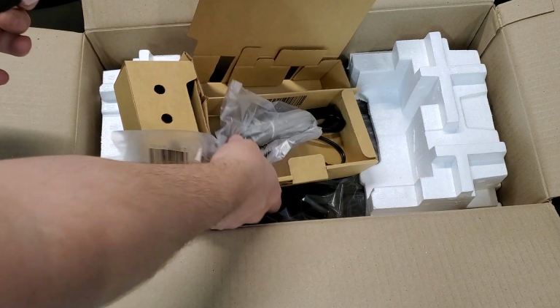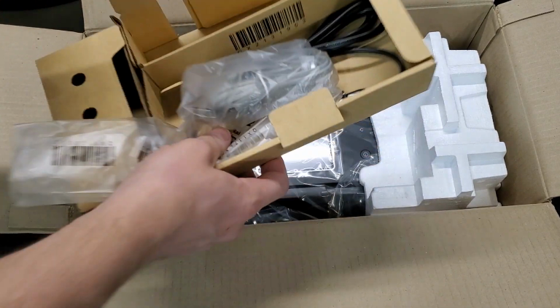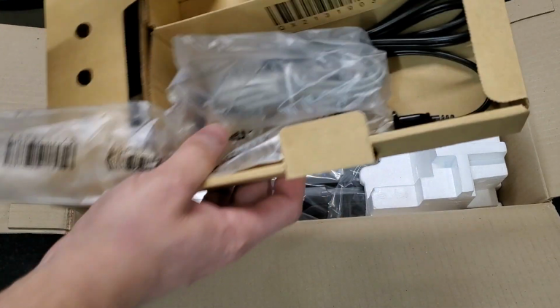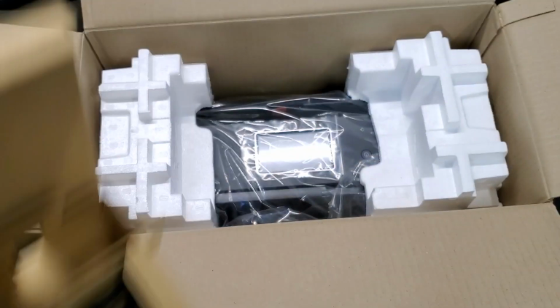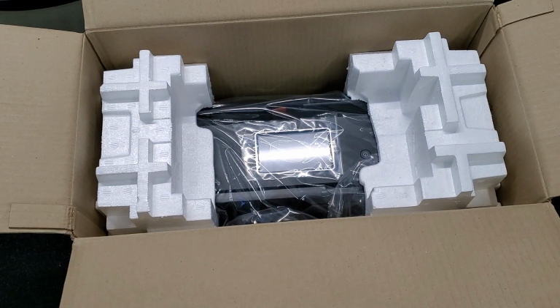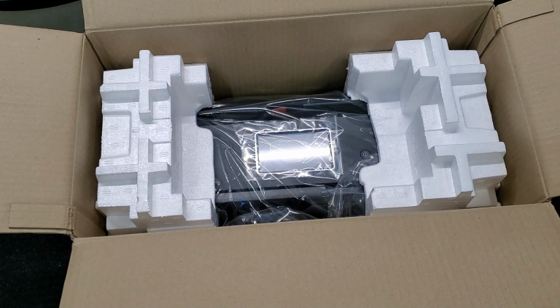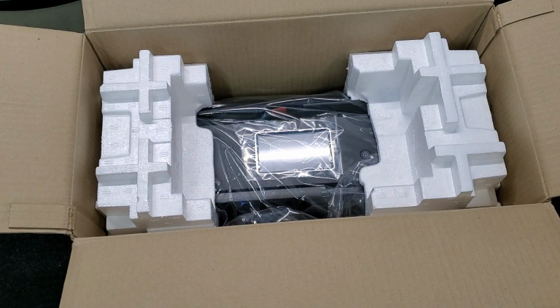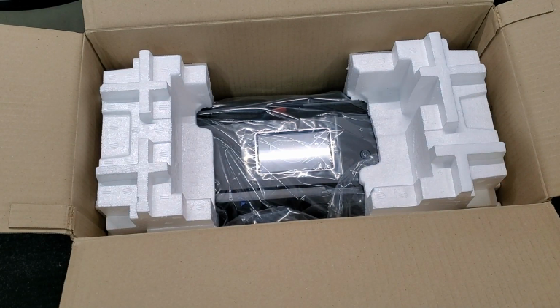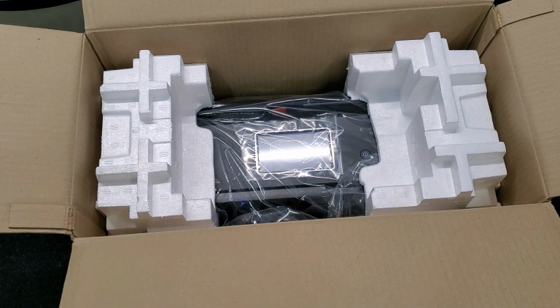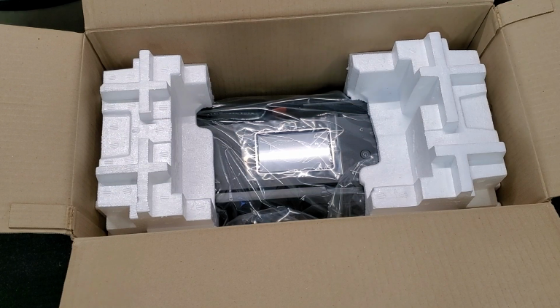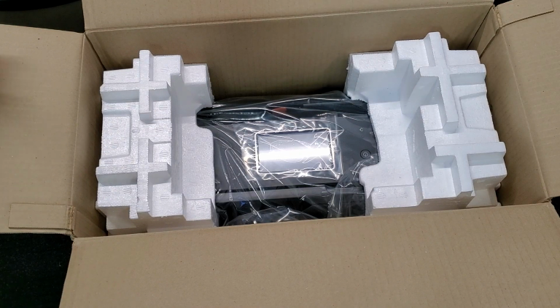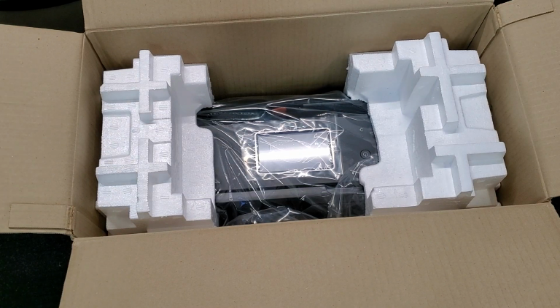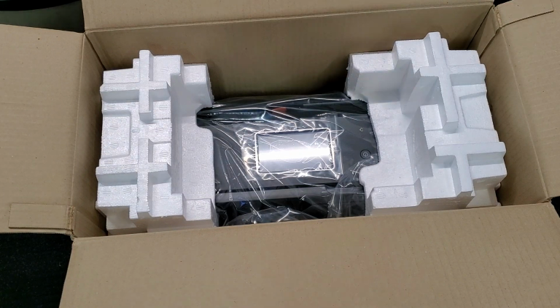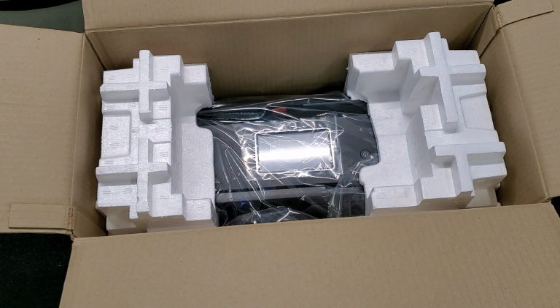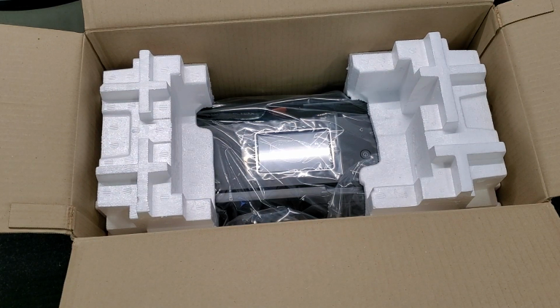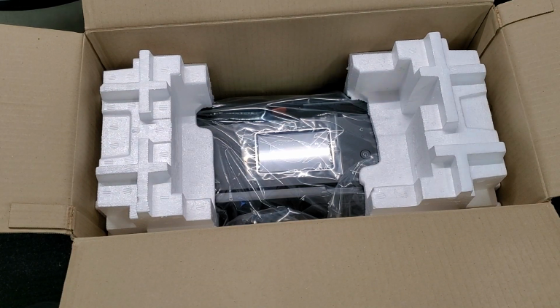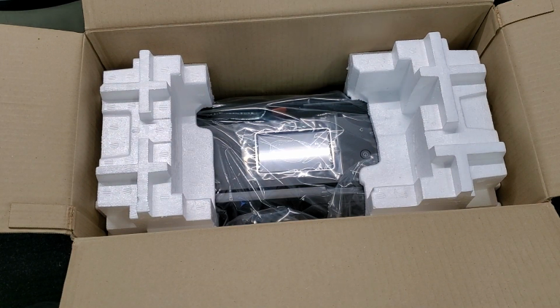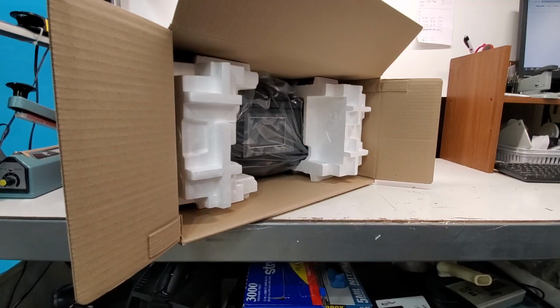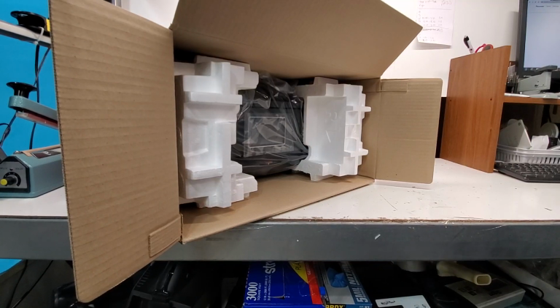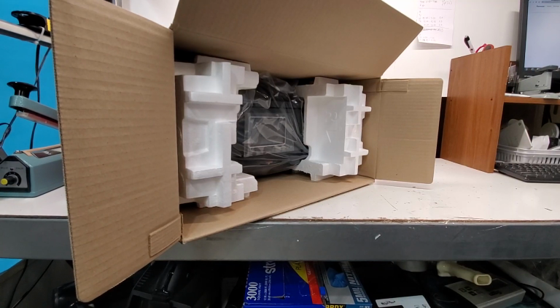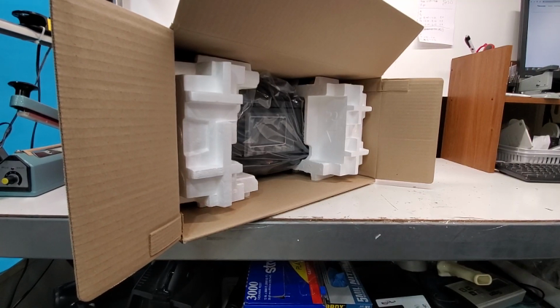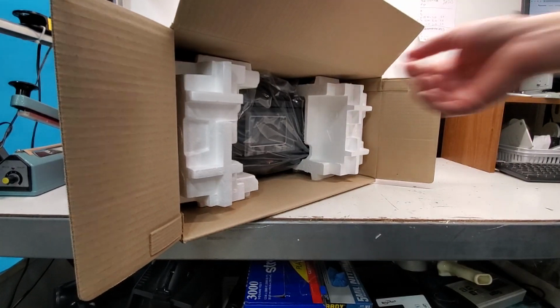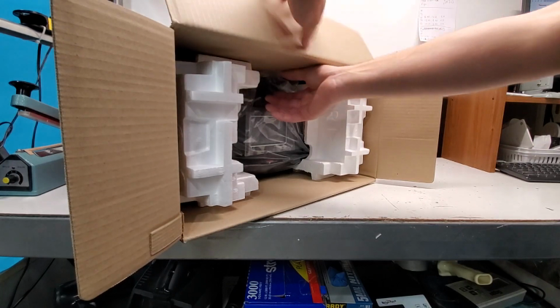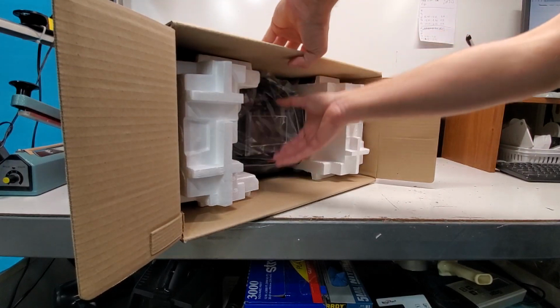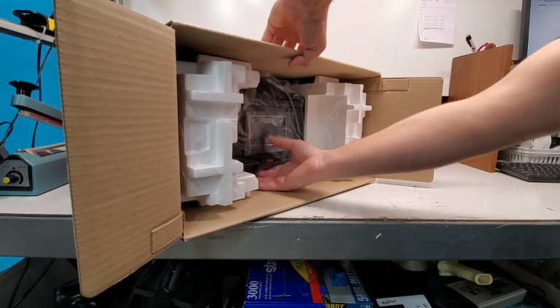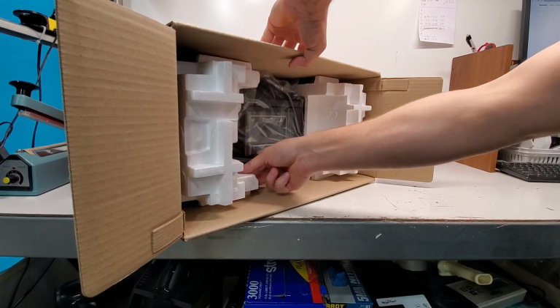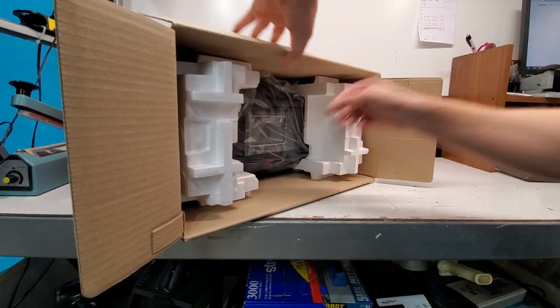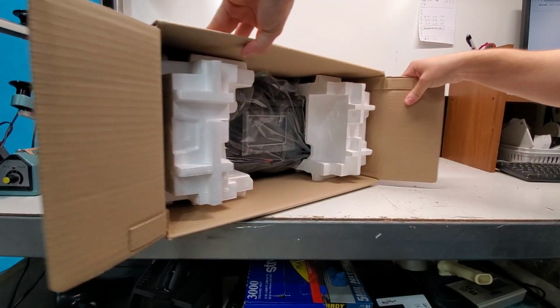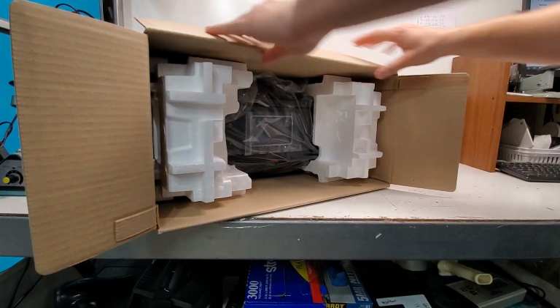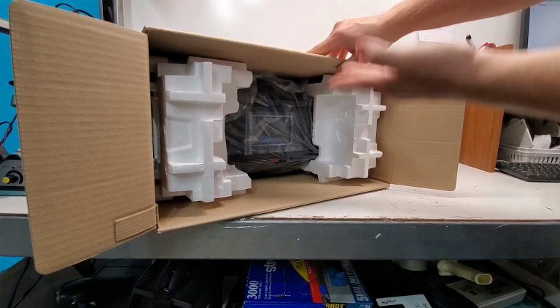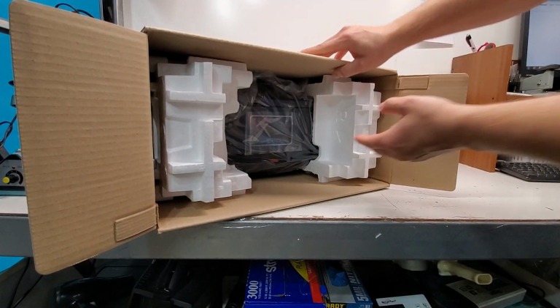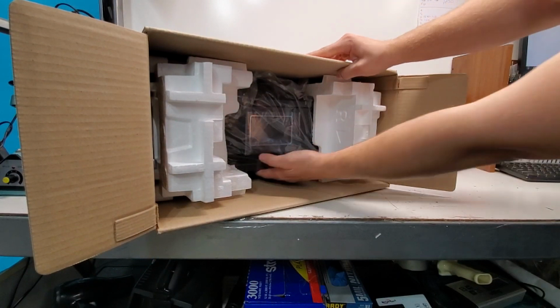So now I'm gonna pull the printer out of the box. I'm gonna have the right side up.